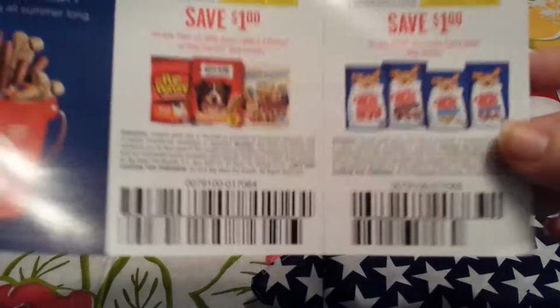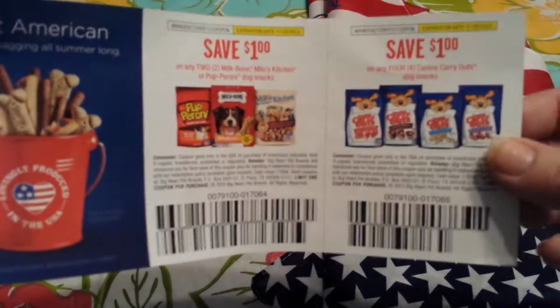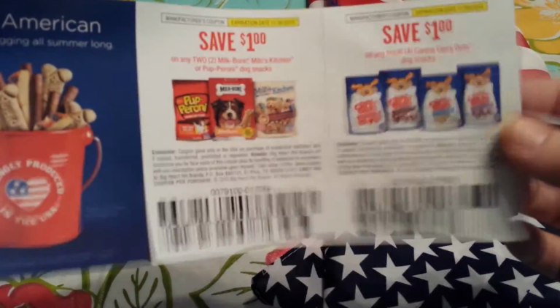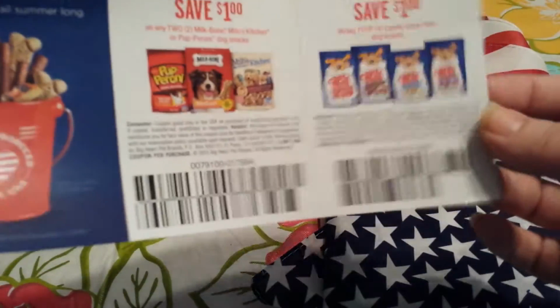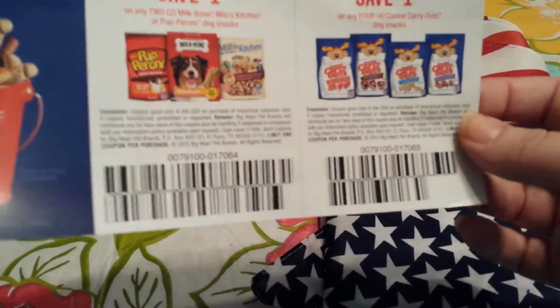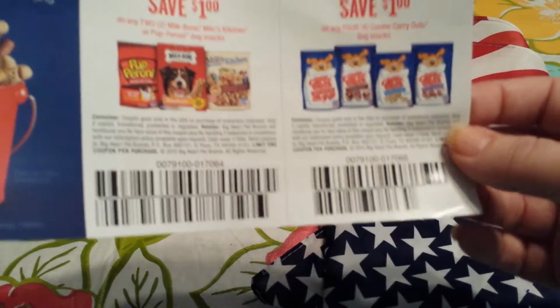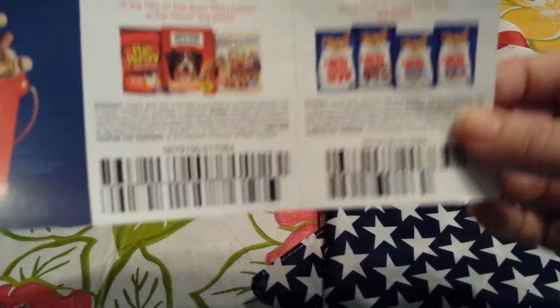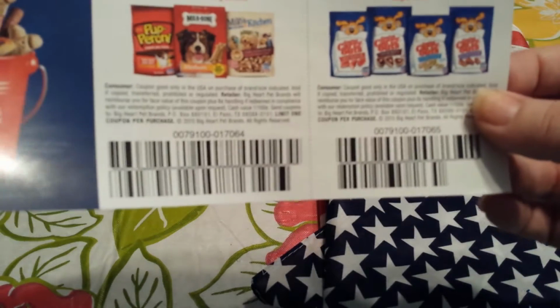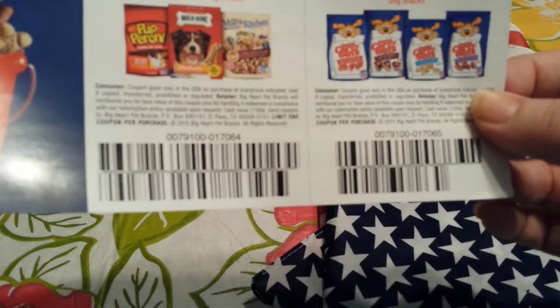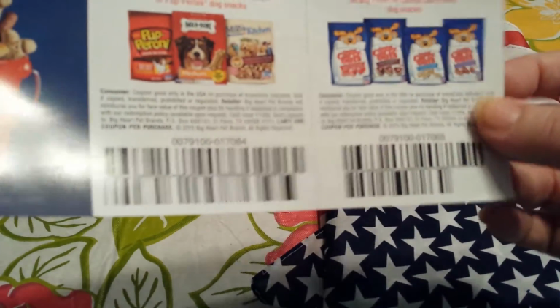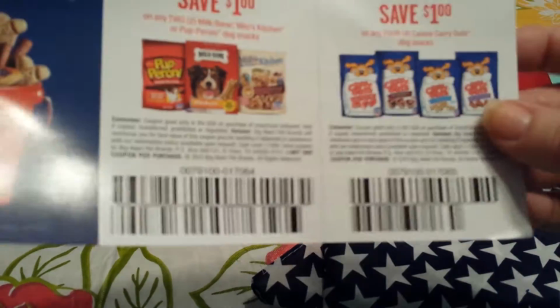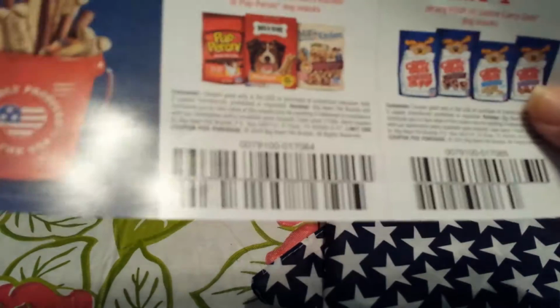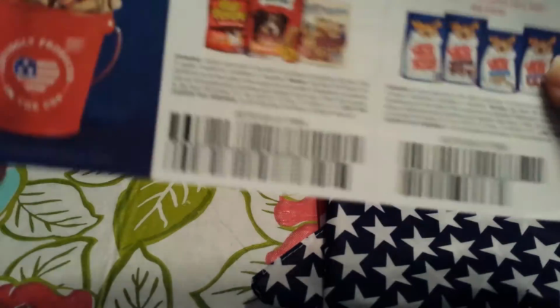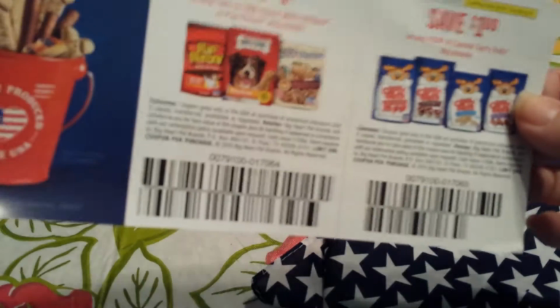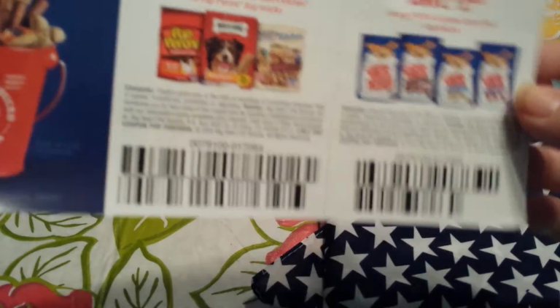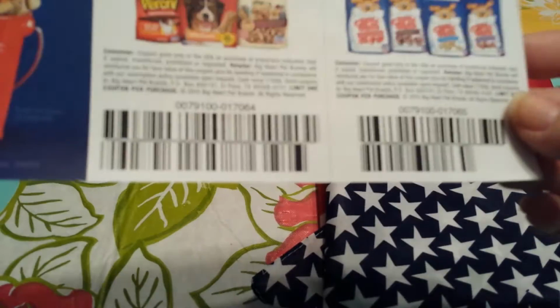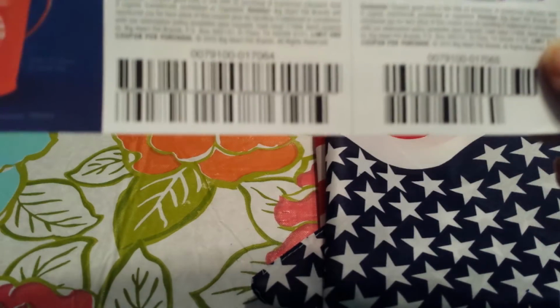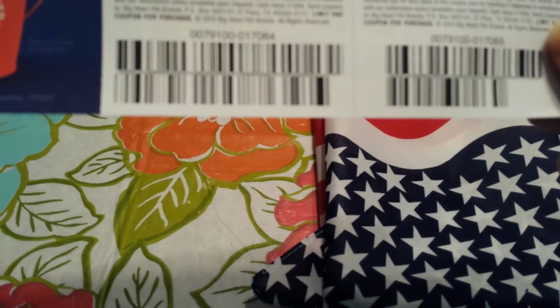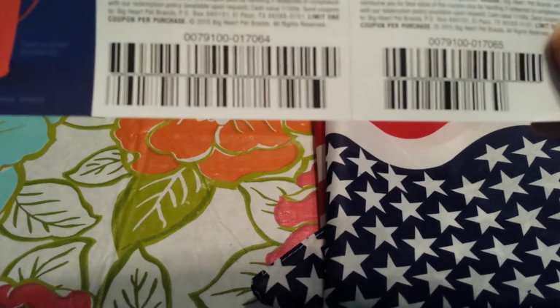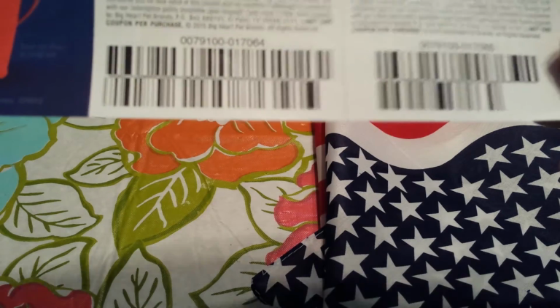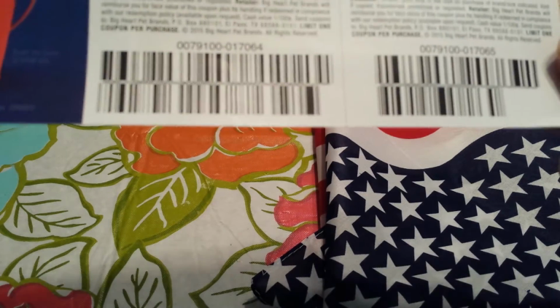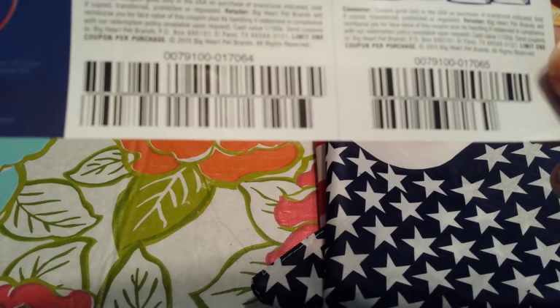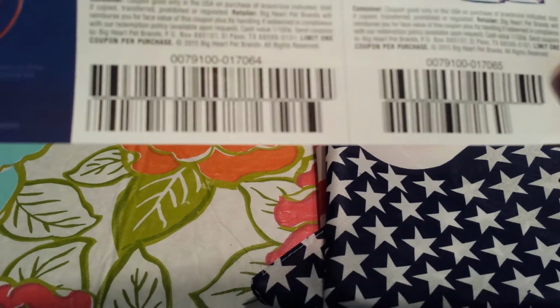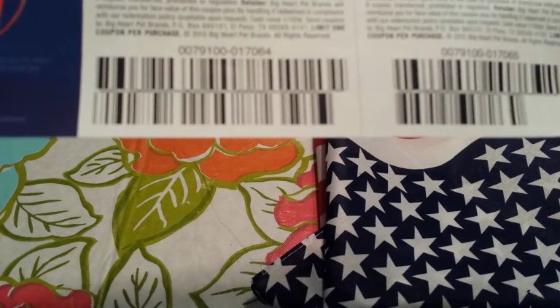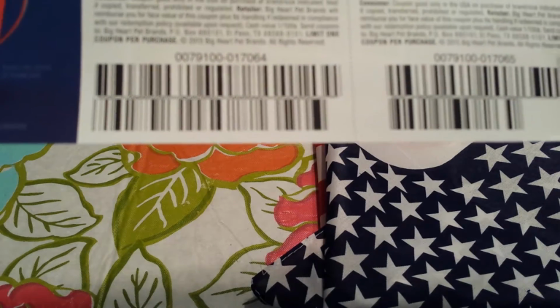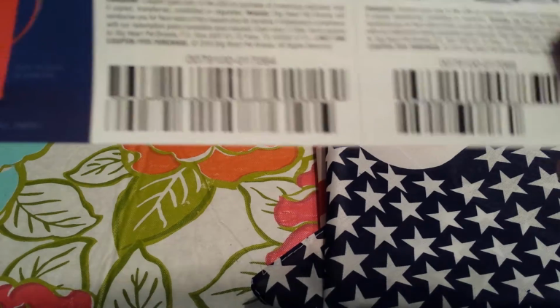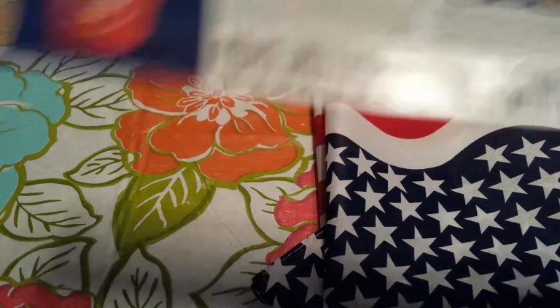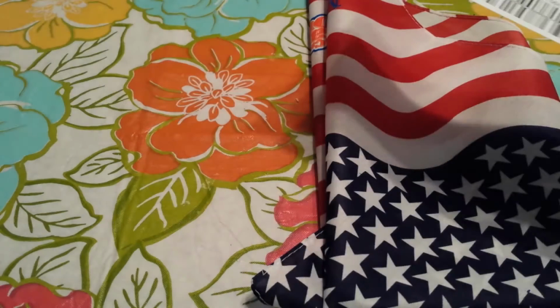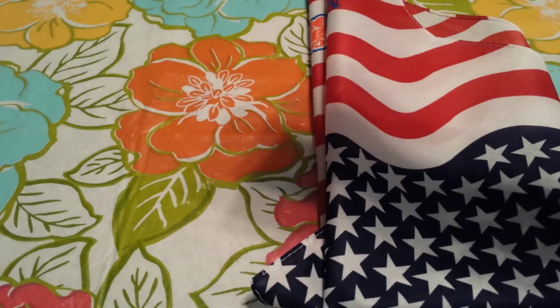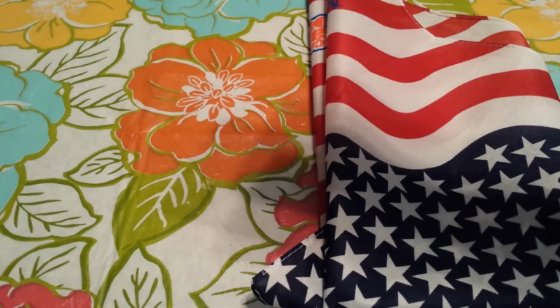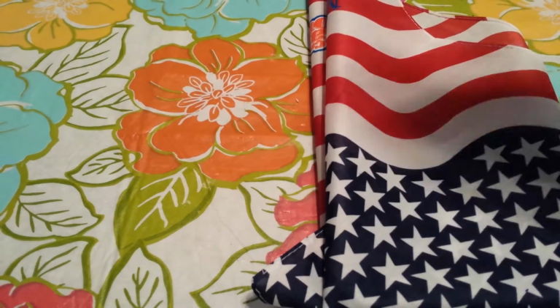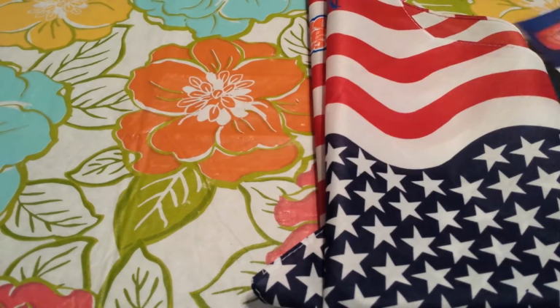I don't use these dog treats for my dogs, so if anybody wants these, just message me or comment below. They're good through the end of November.